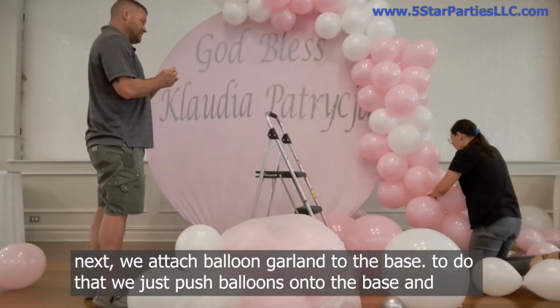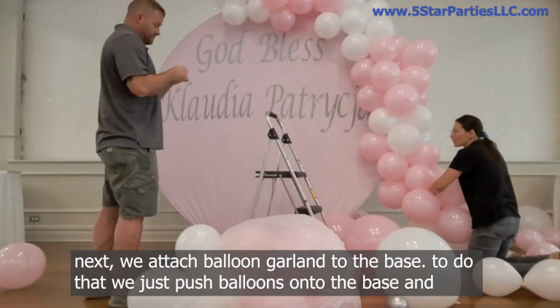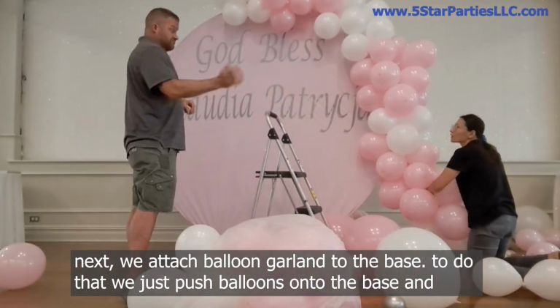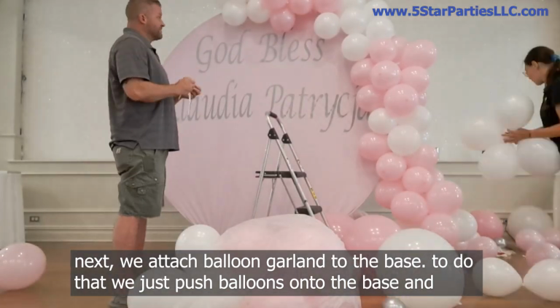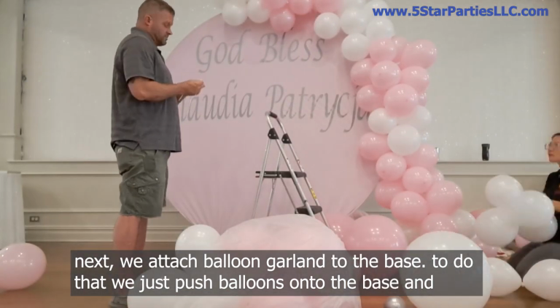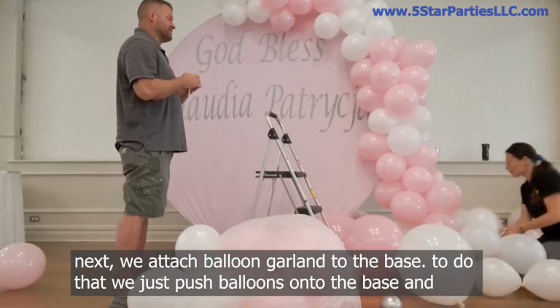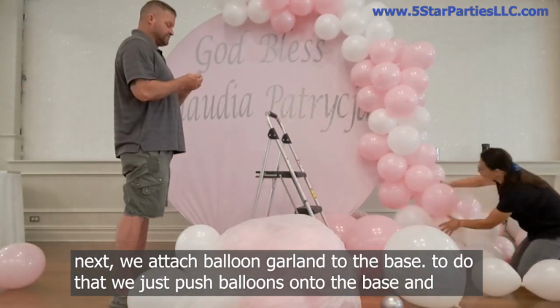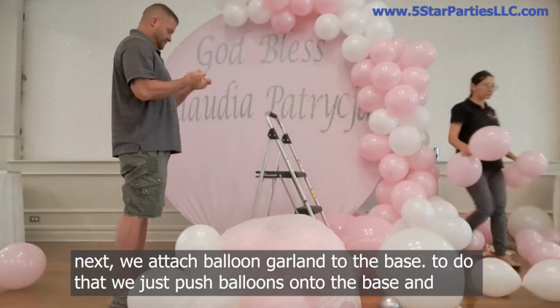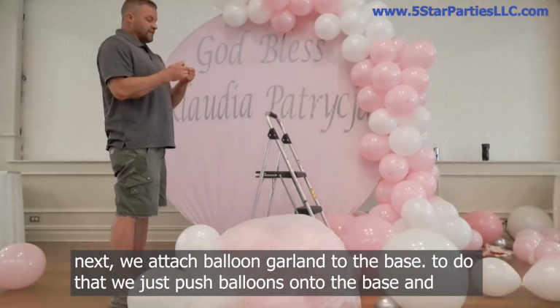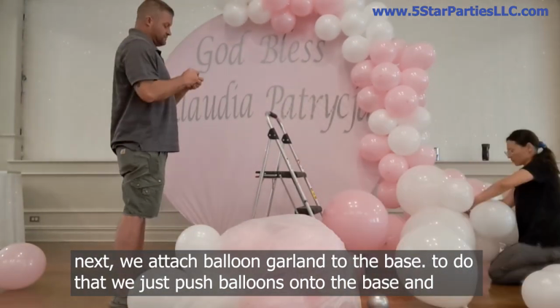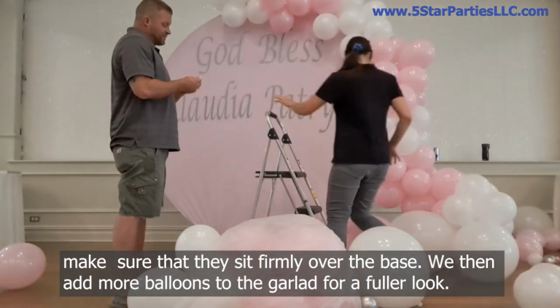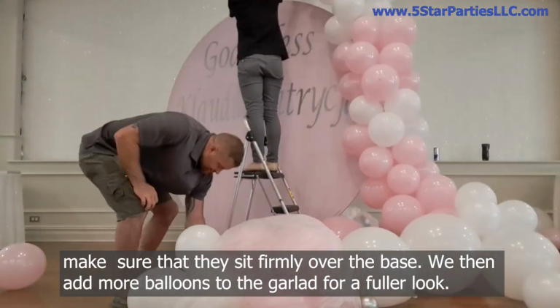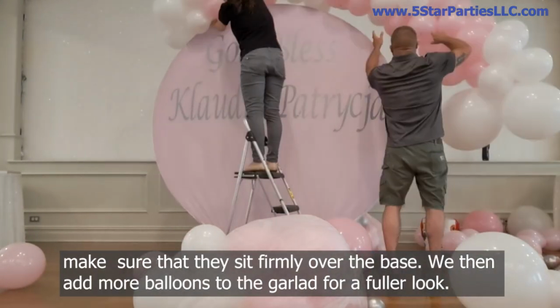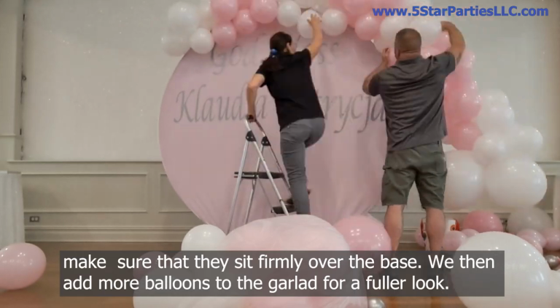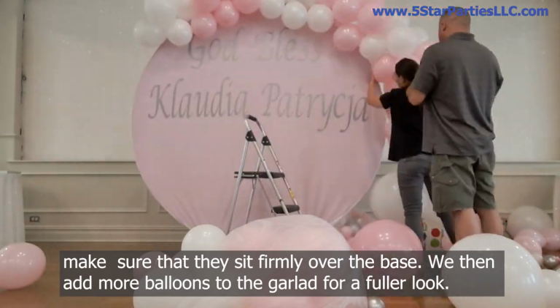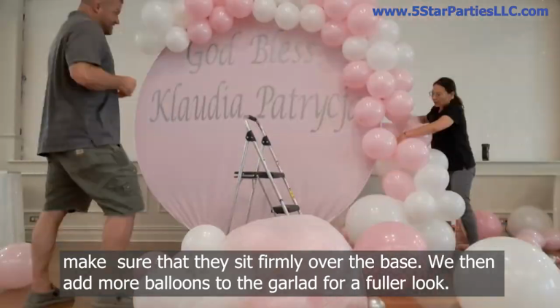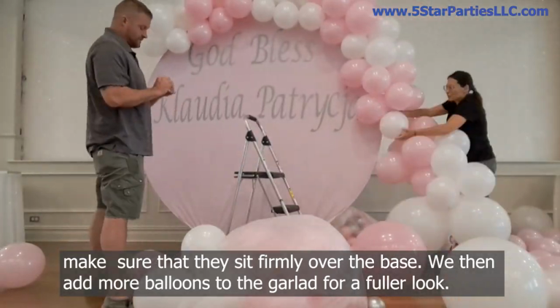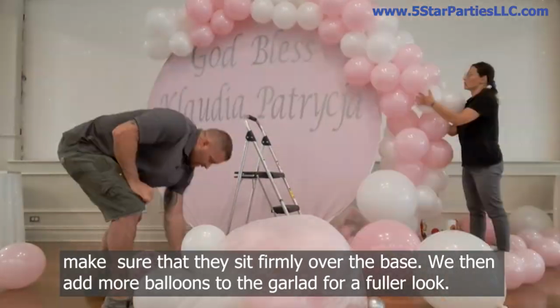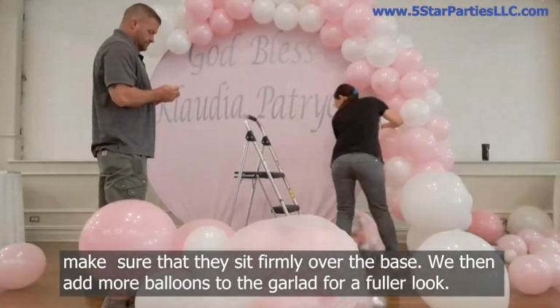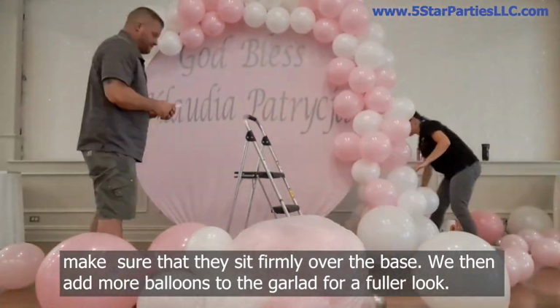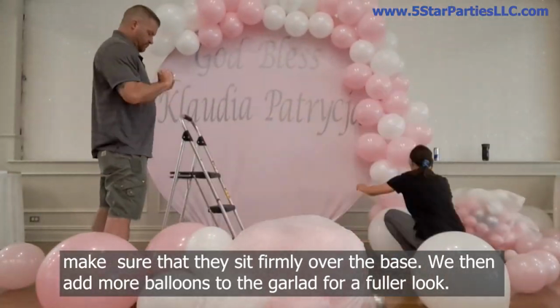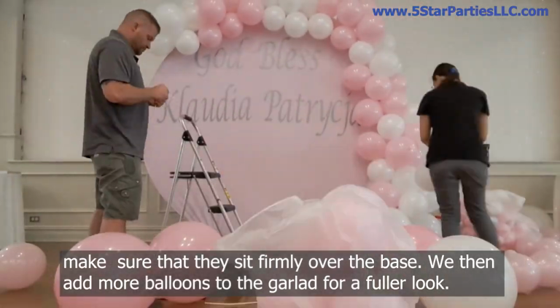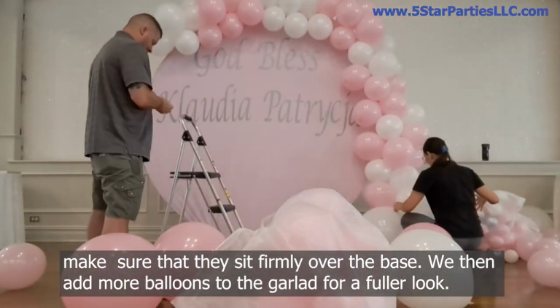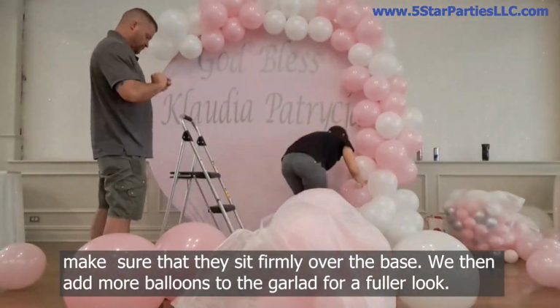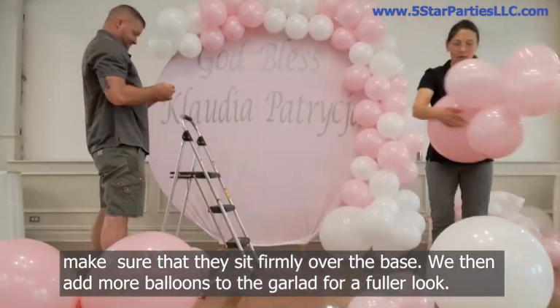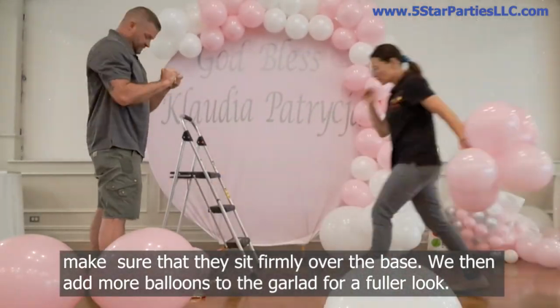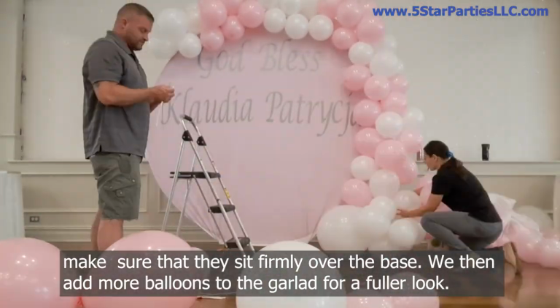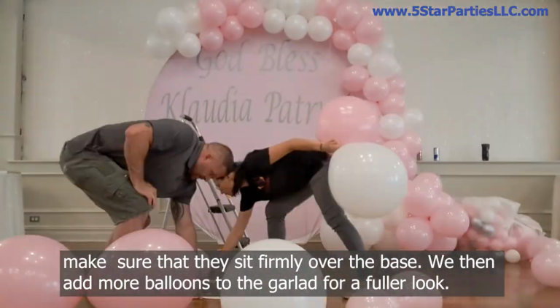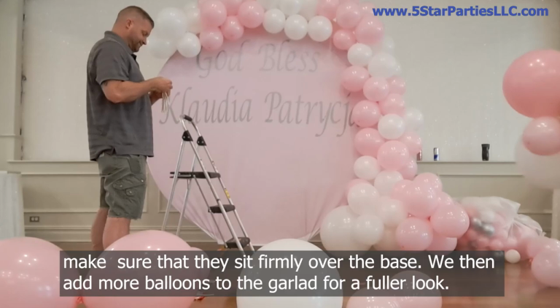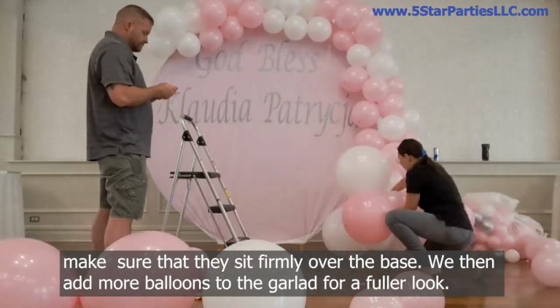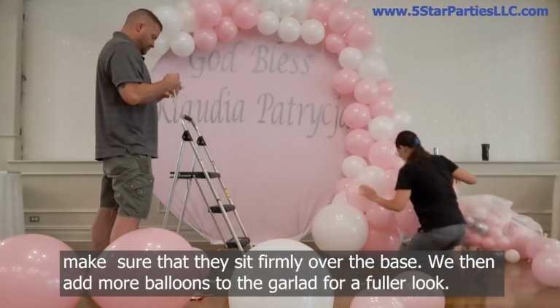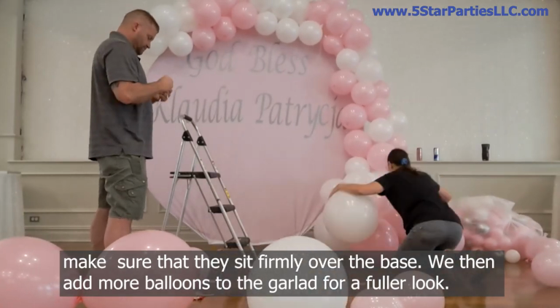To do that we just push balloons onto the base and make sure that they sit firmly over the base. We then add more balloons to the garland for a fuller look.